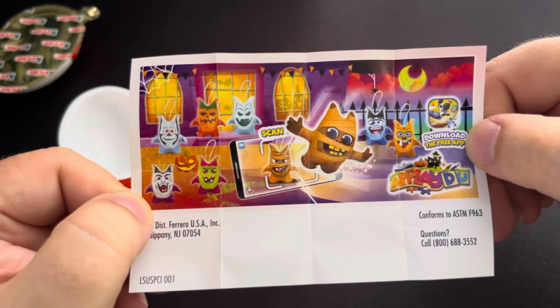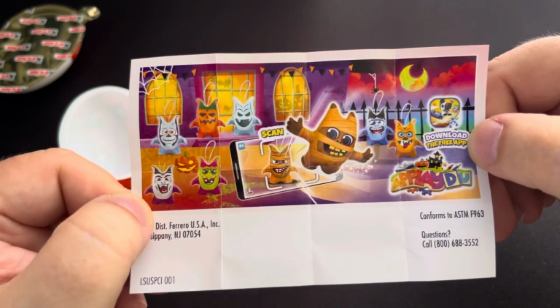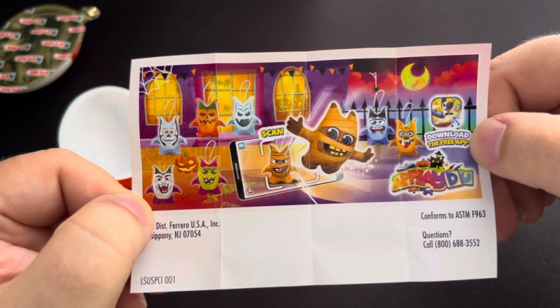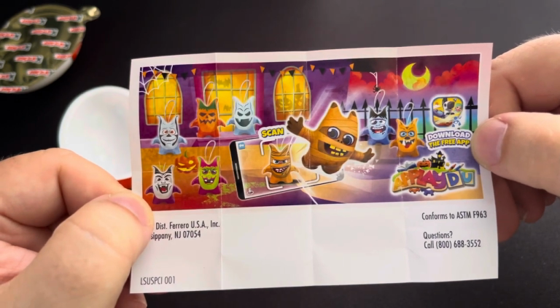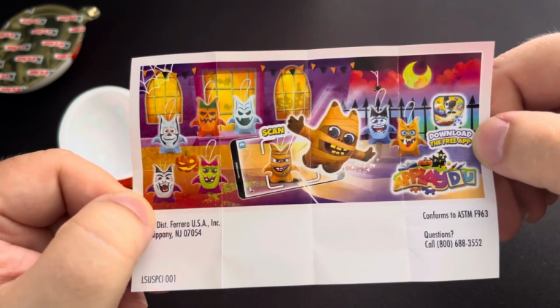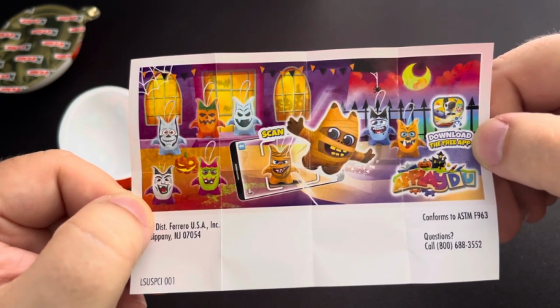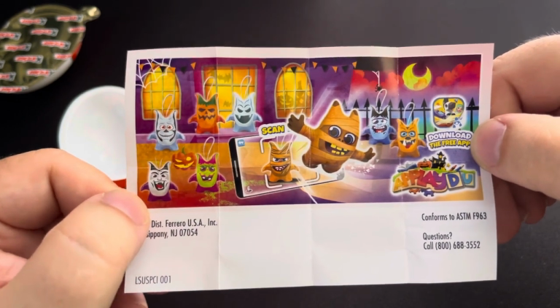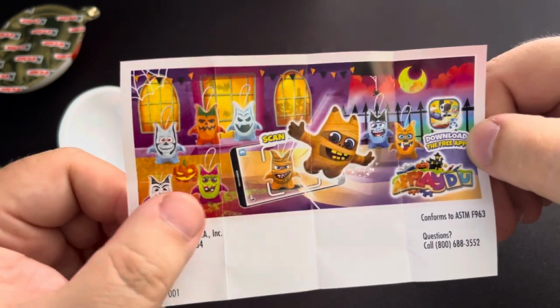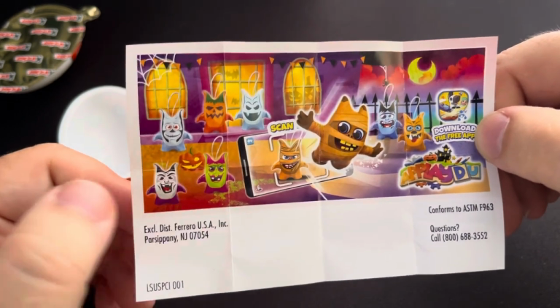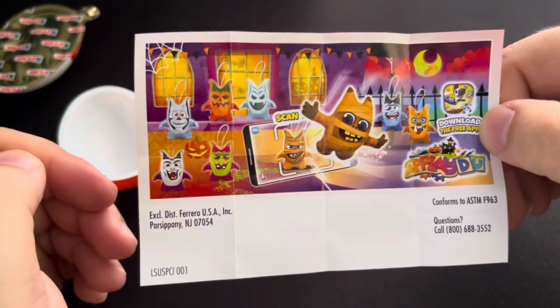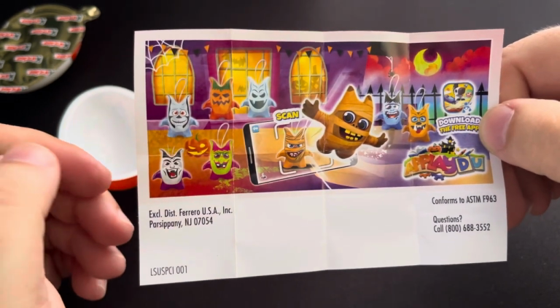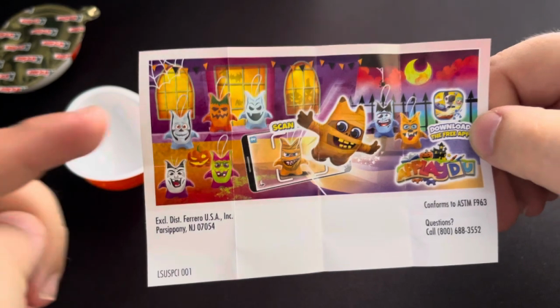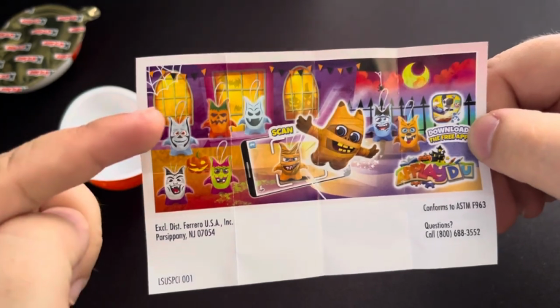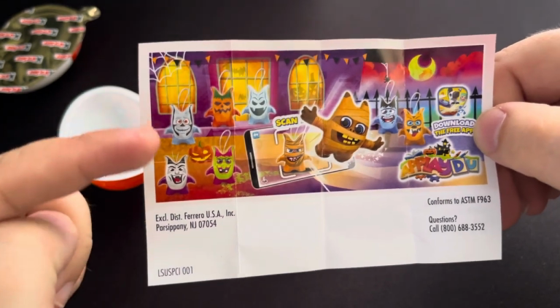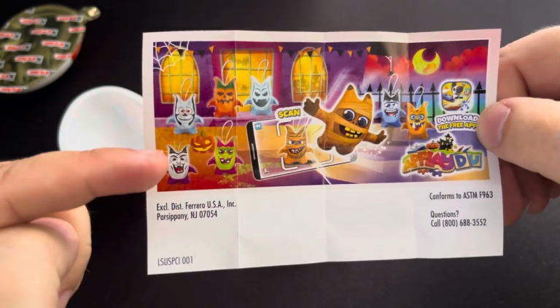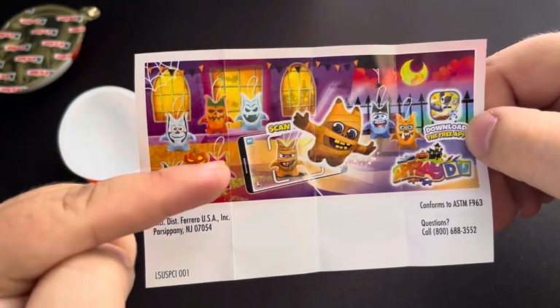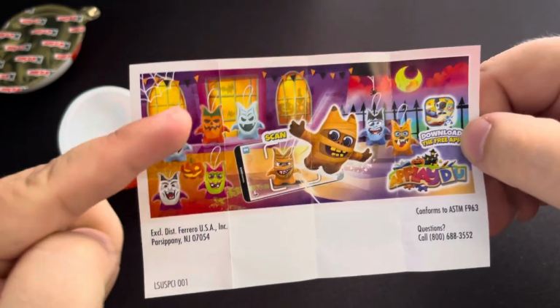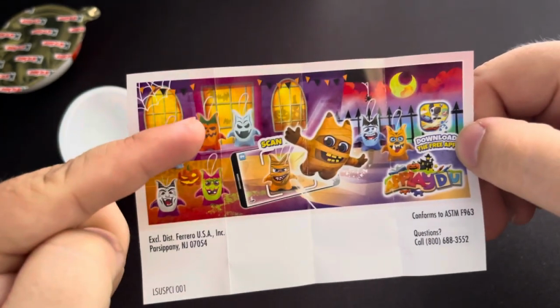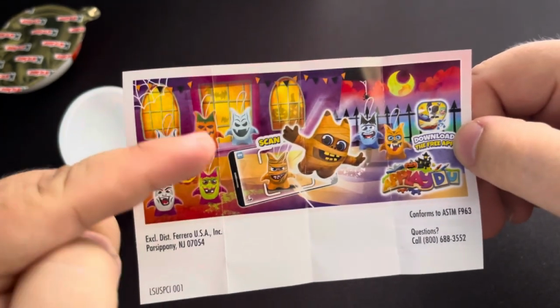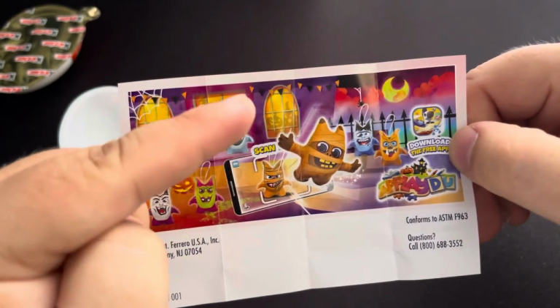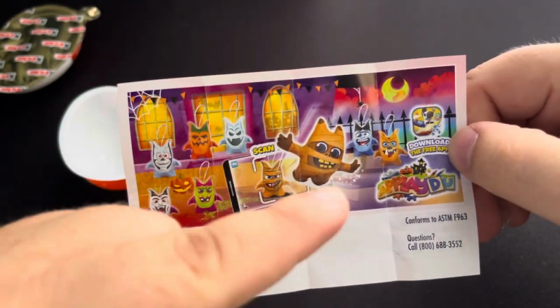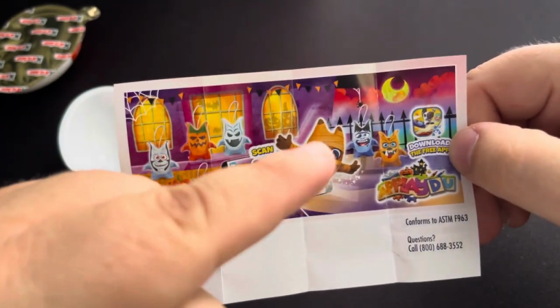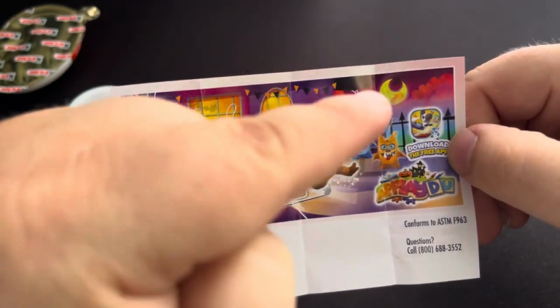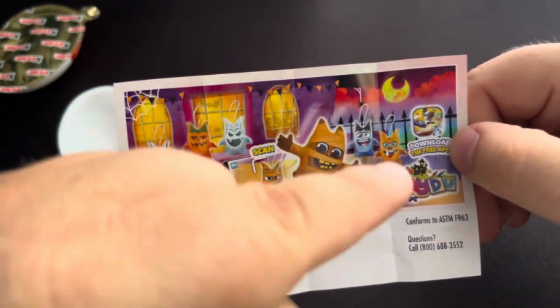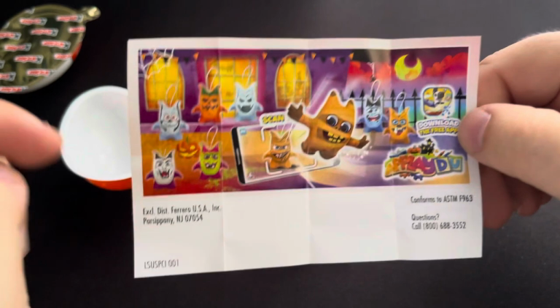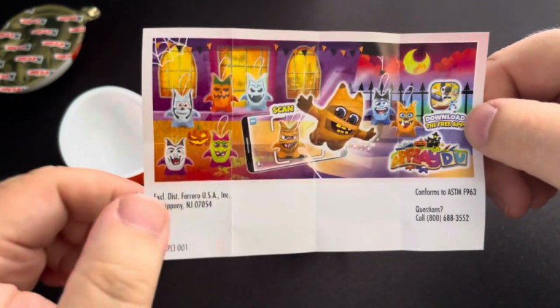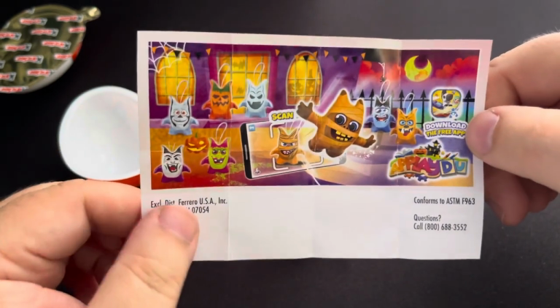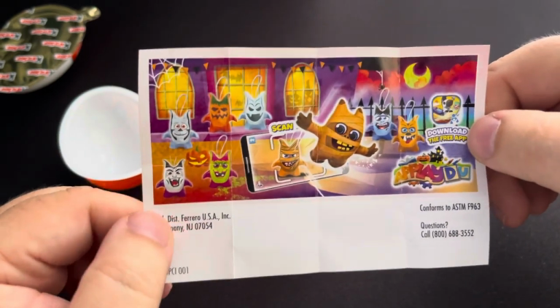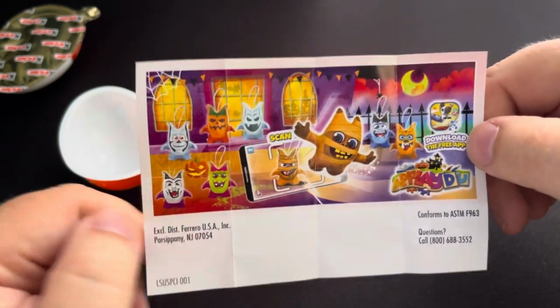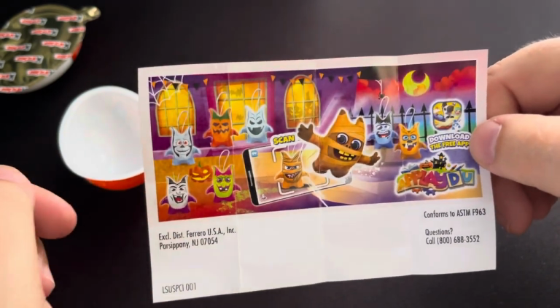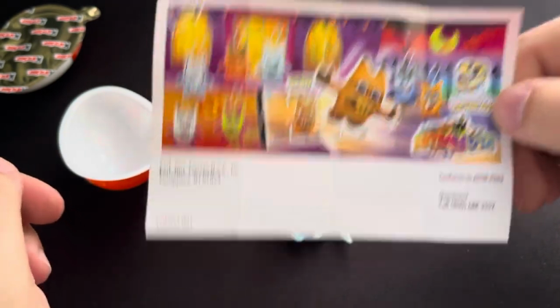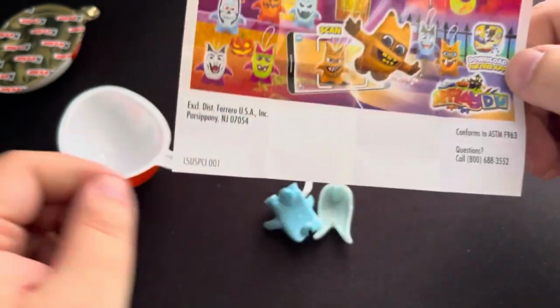So let's take a look and see what we can get. By this picture here, it looks like there's one, two, three, four, five, six, seven, eight possible figures that we can pull.